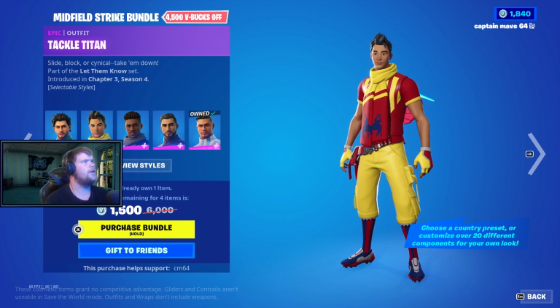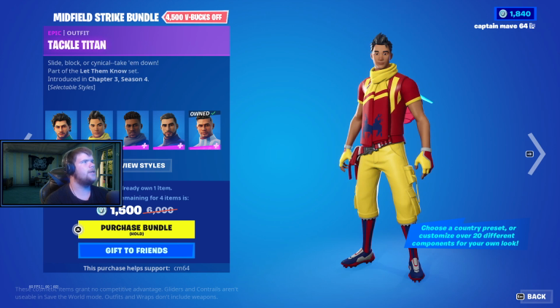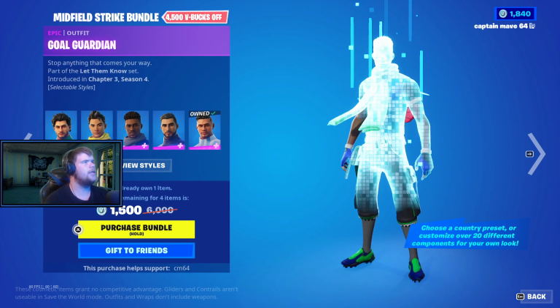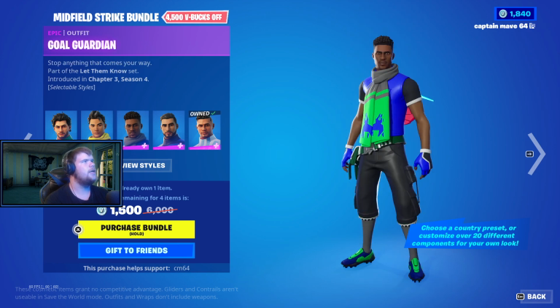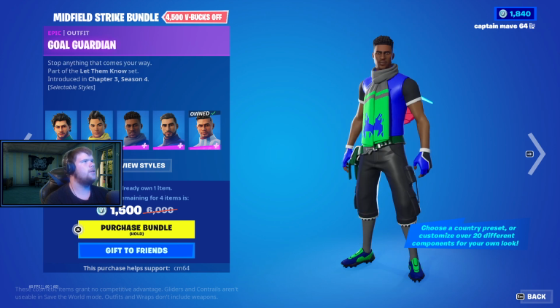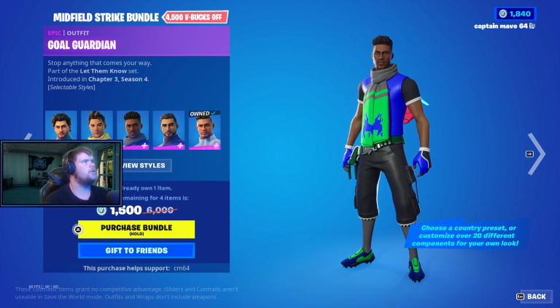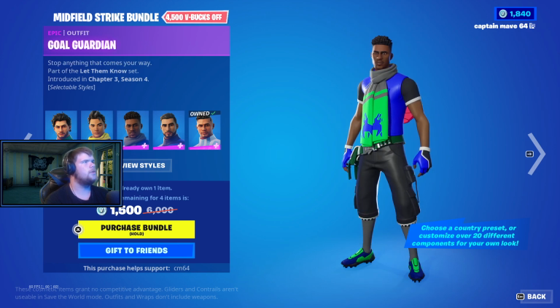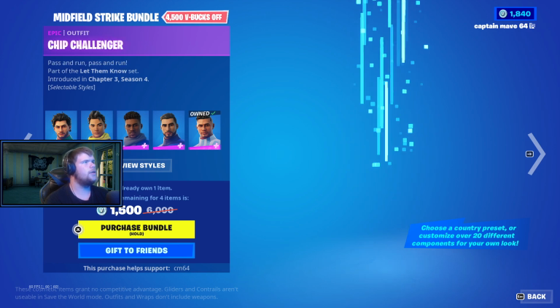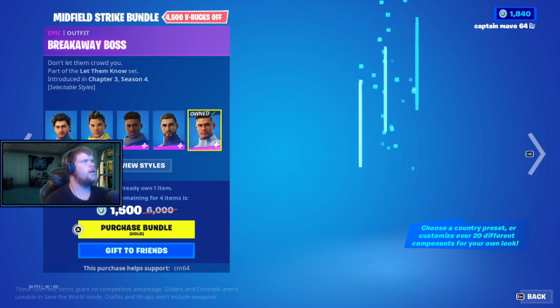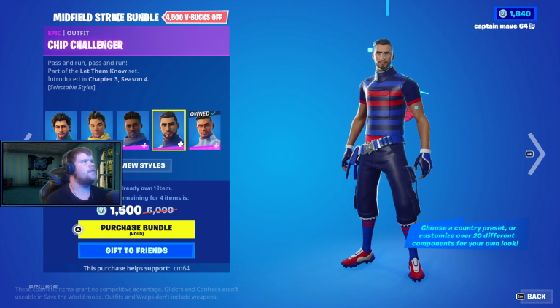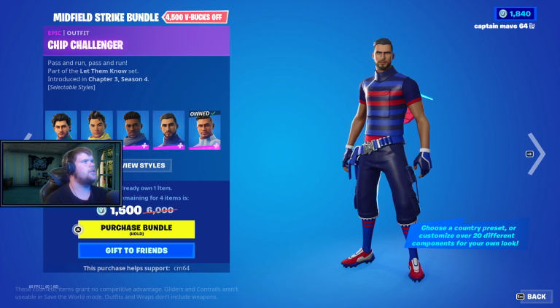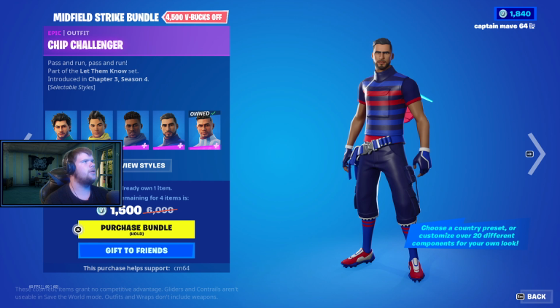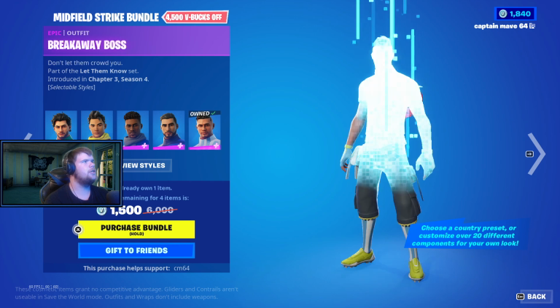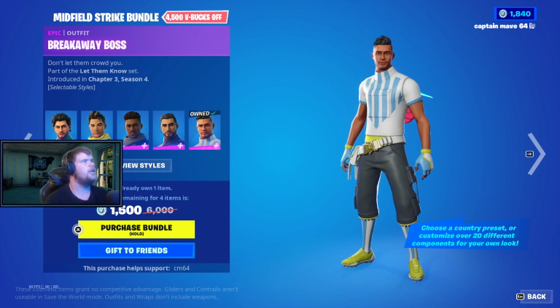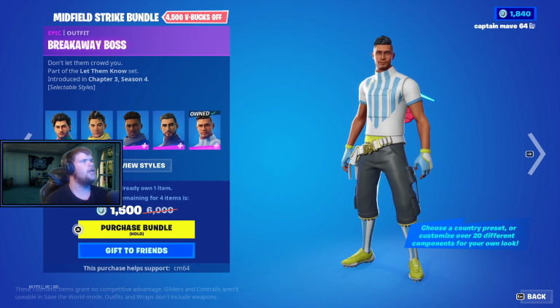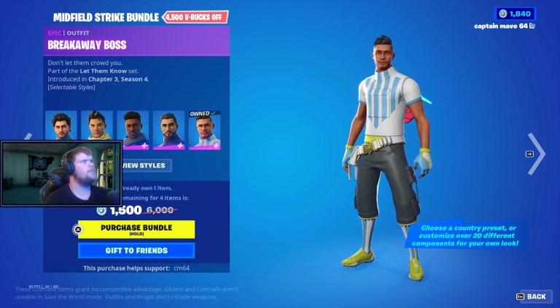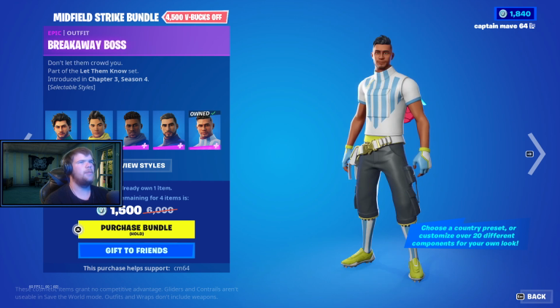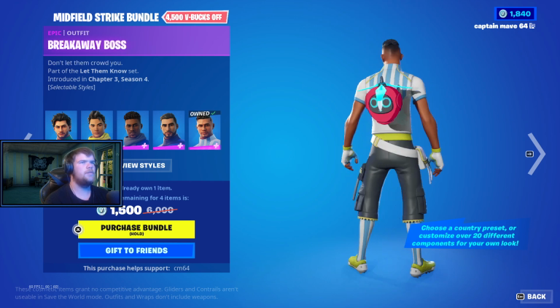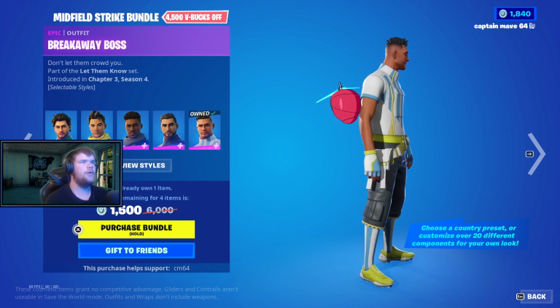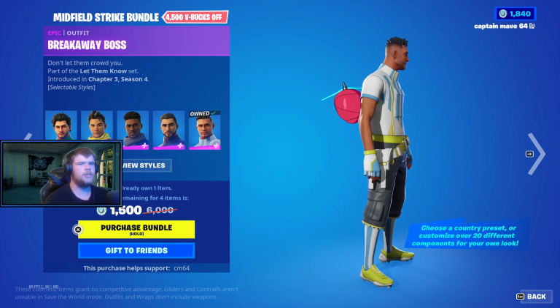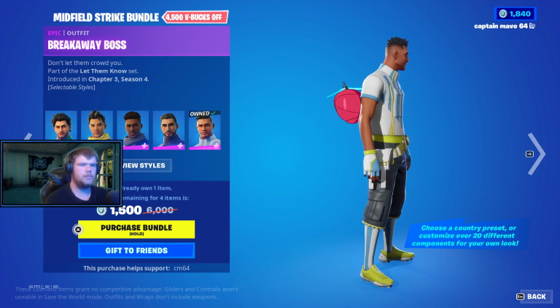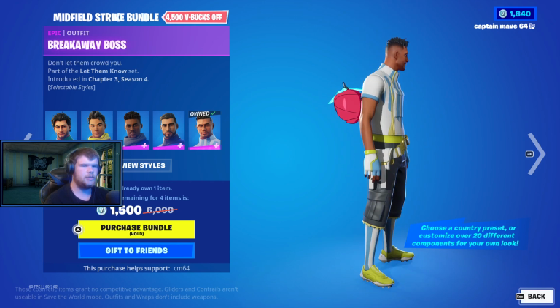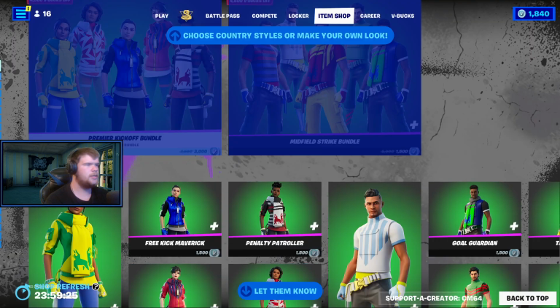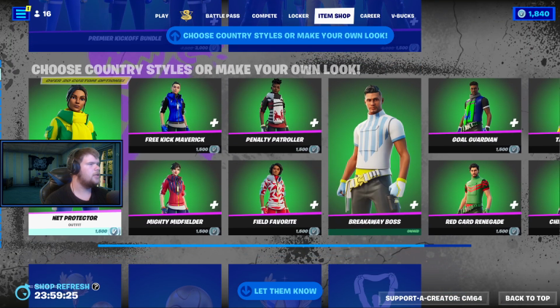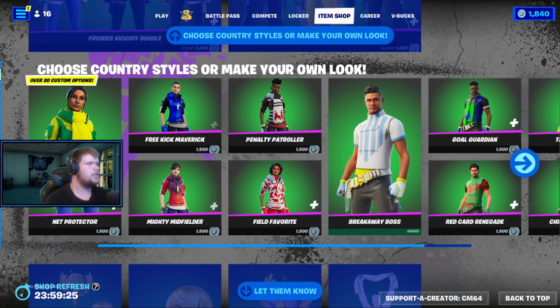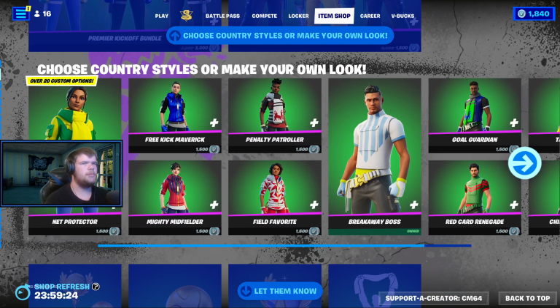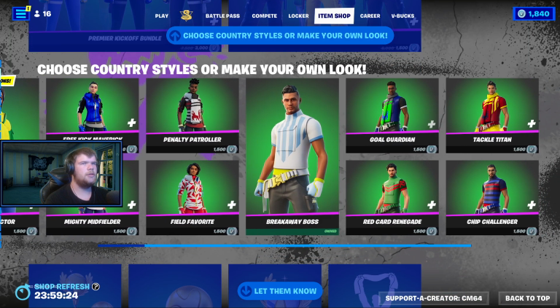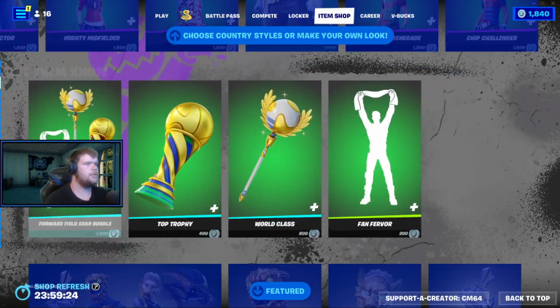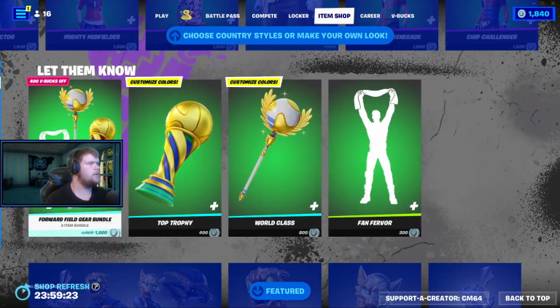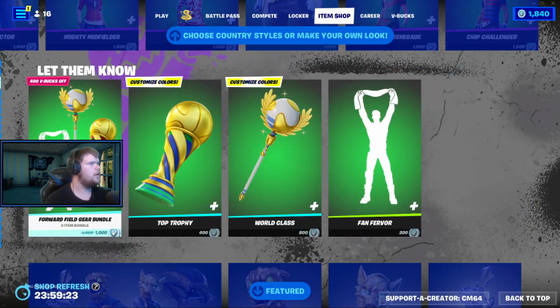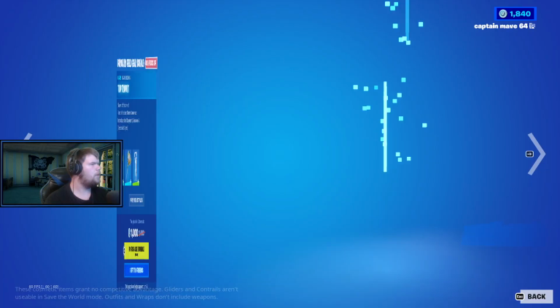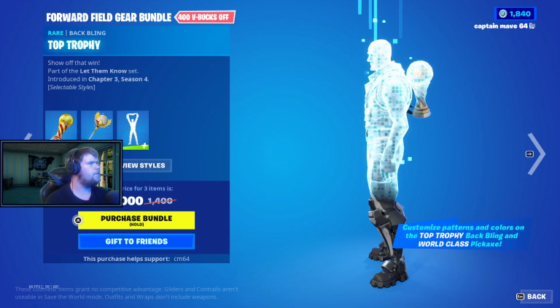Pretty cool skins, must admit. In the midfield we have the Red Card Renegade, the Tactical Titan, the Coal Guardian, the Chip Away Challenger, and then the Breakaway Boss. Very cool skins, must admit. You can pick all of these as well.